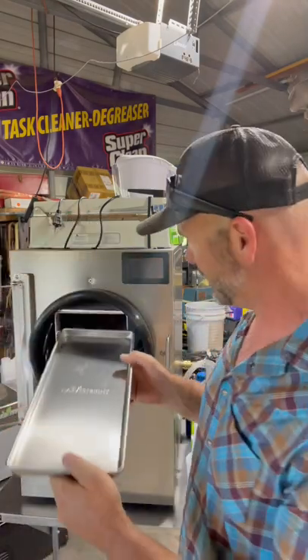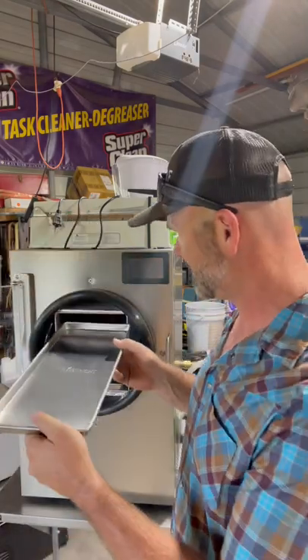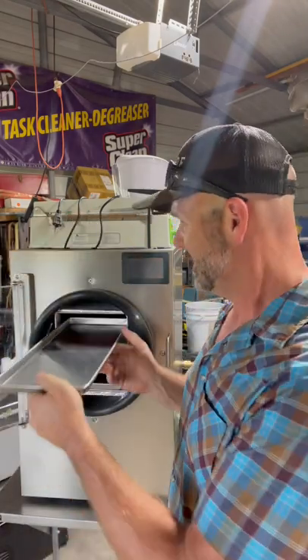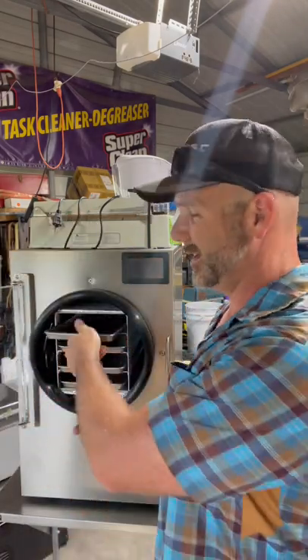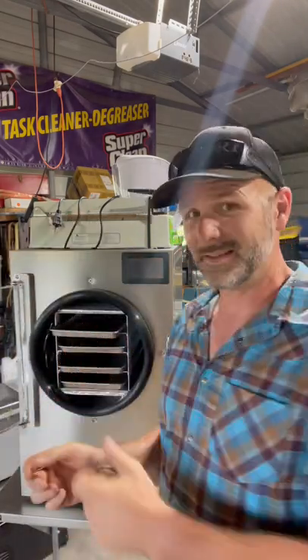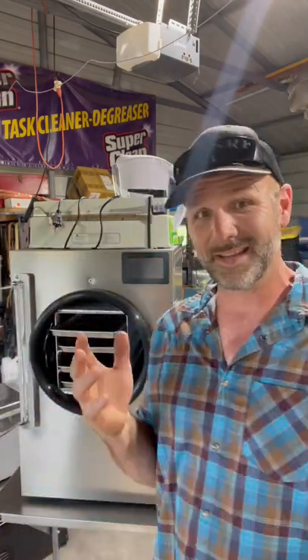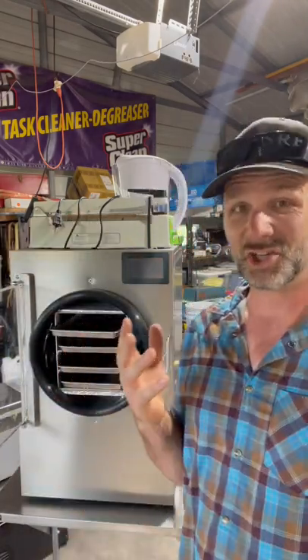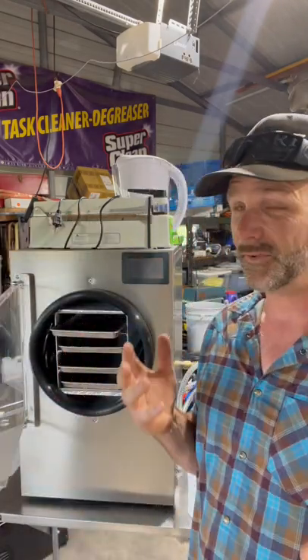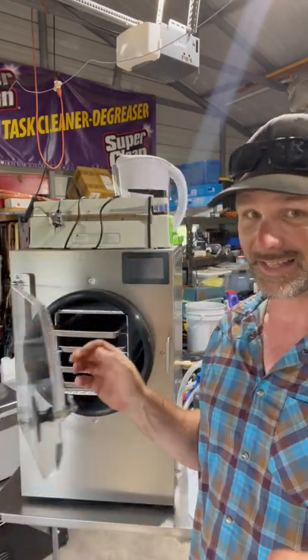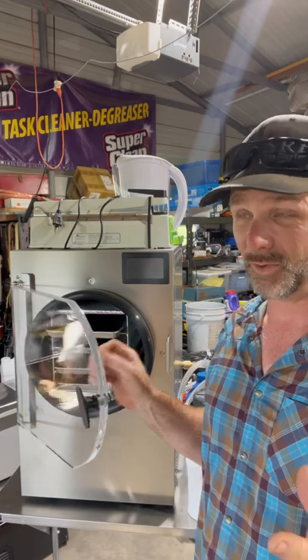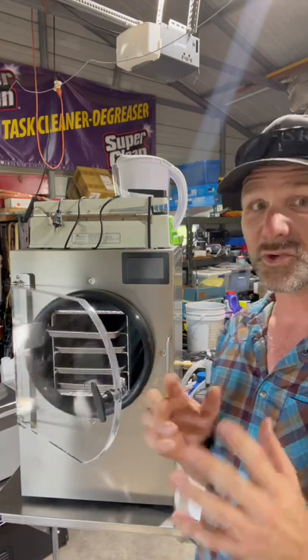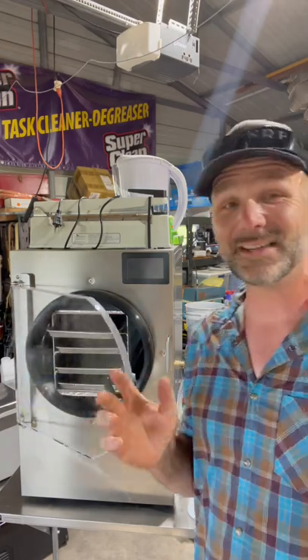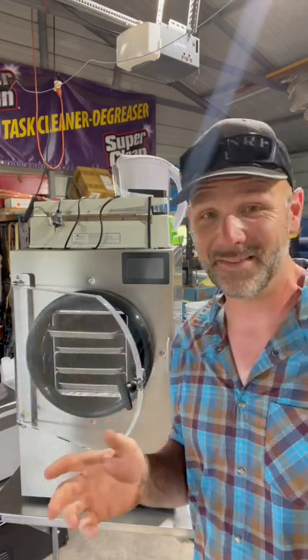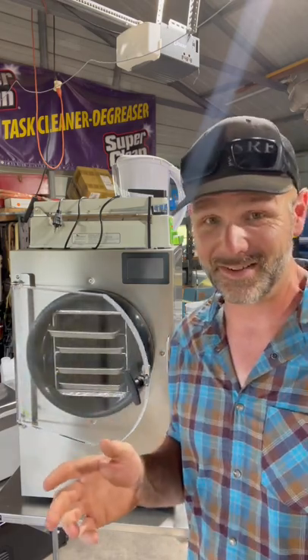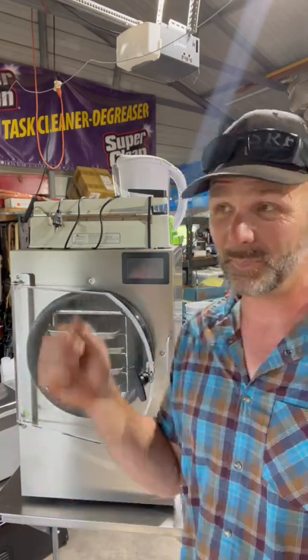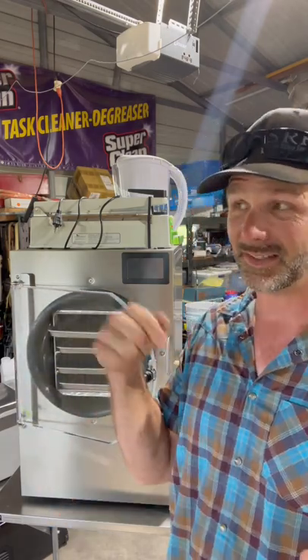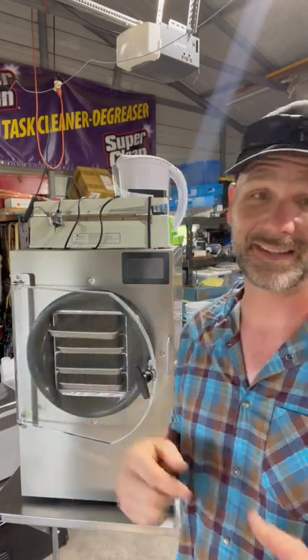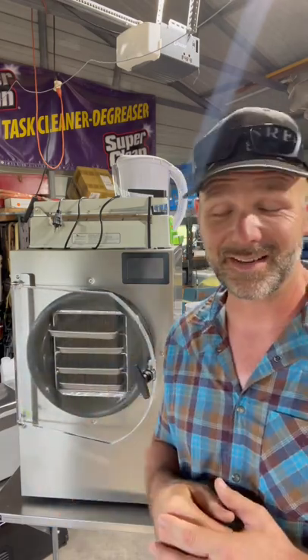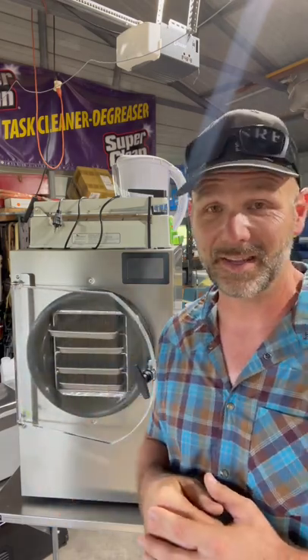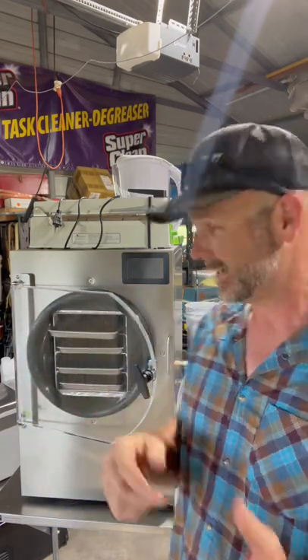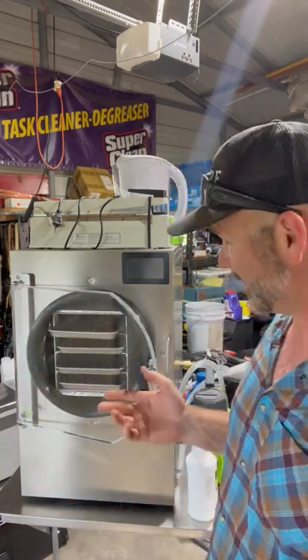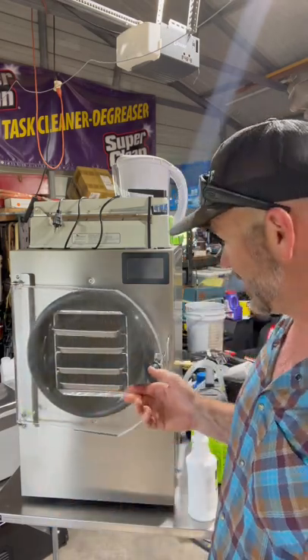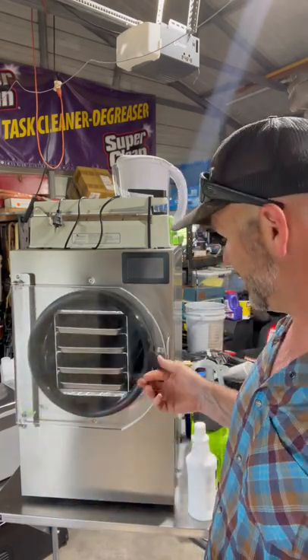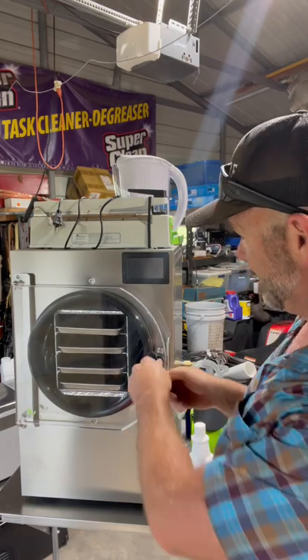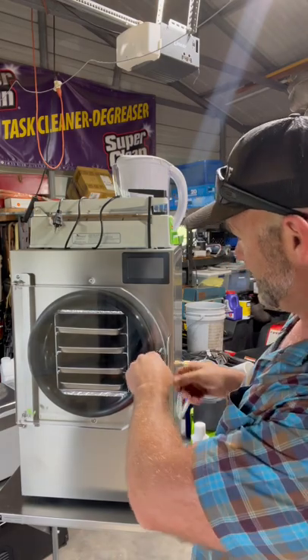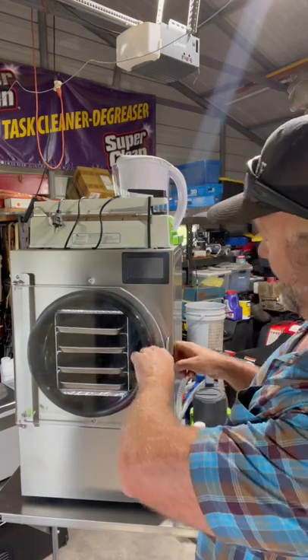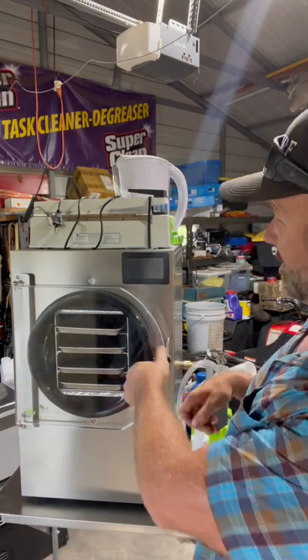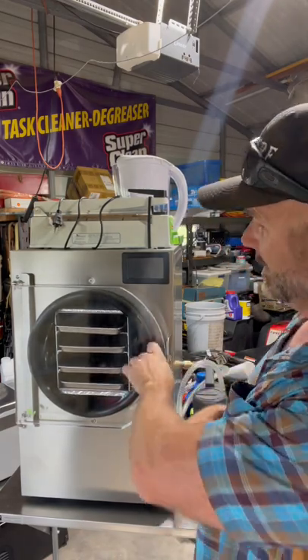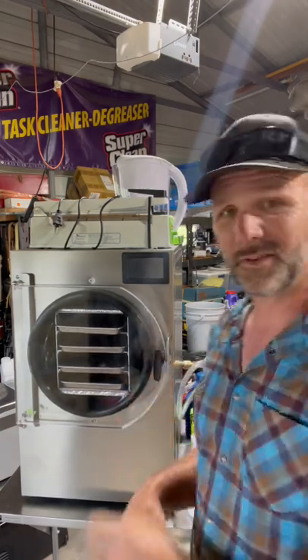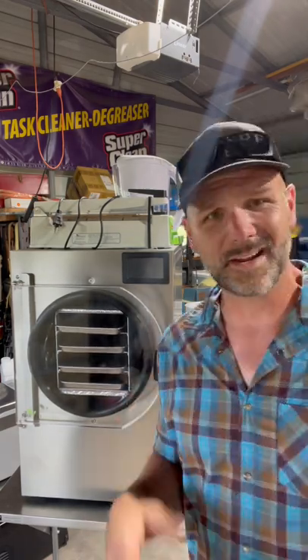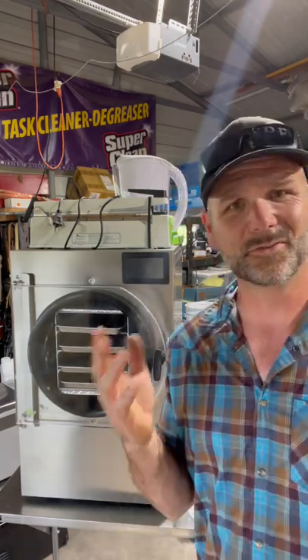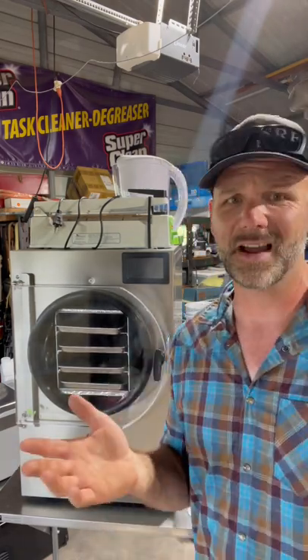In other words, it makes things shelf stable for 25 years. I'll post the link down there in a comment in case you guys want to check out one of these awesome Harvest Right freeze dryers.